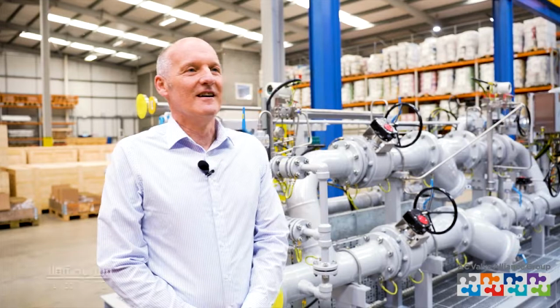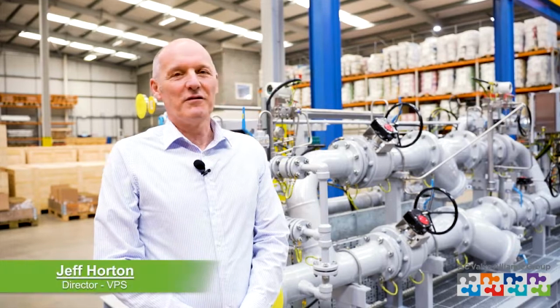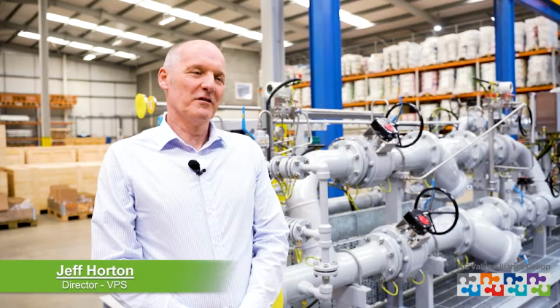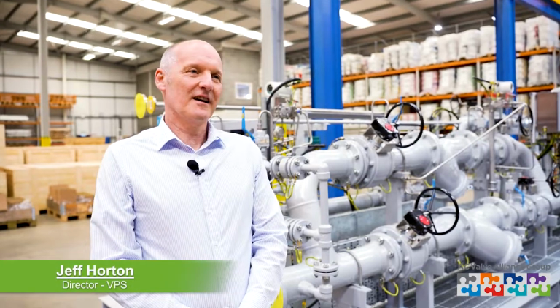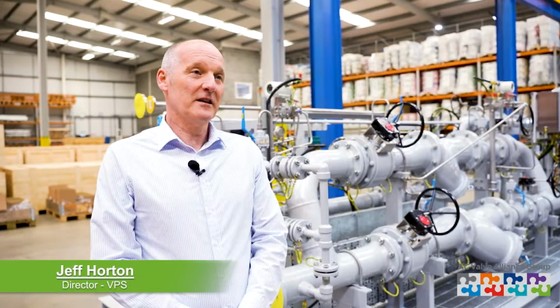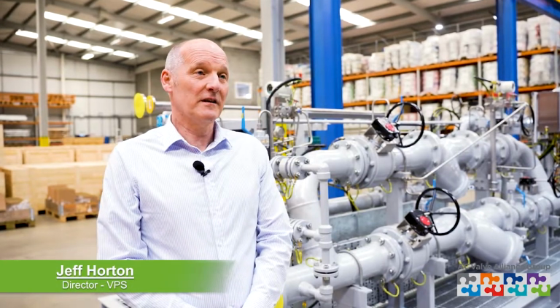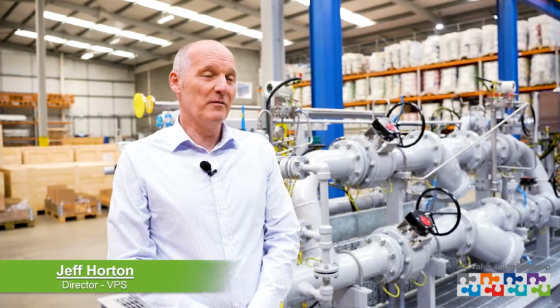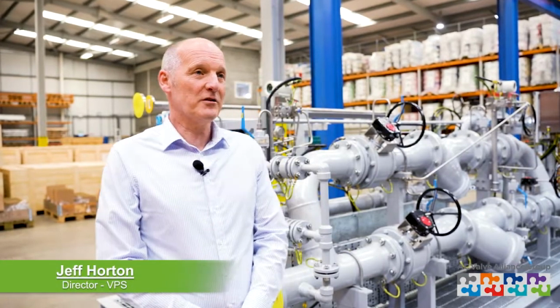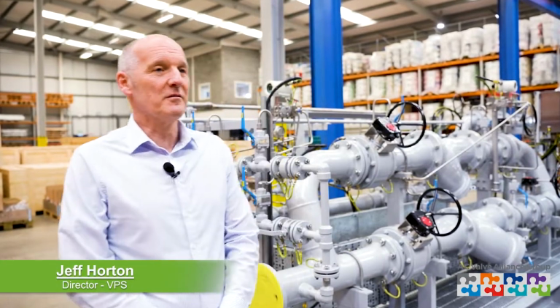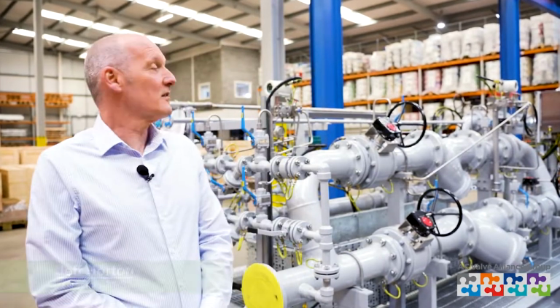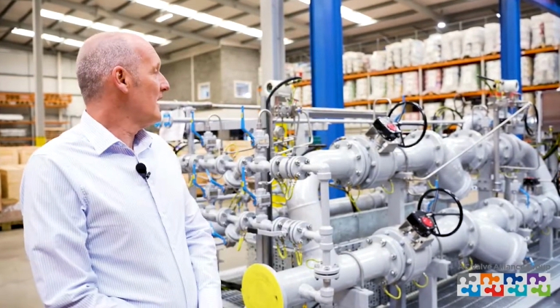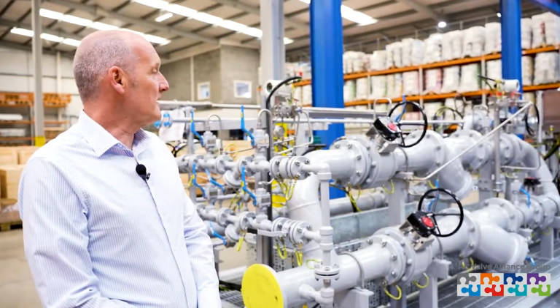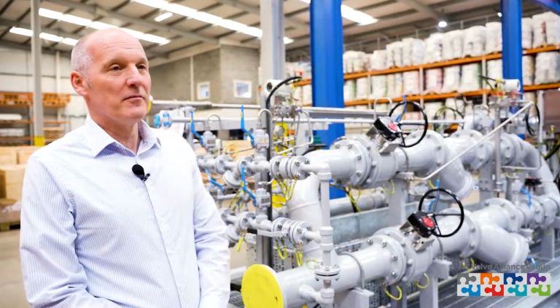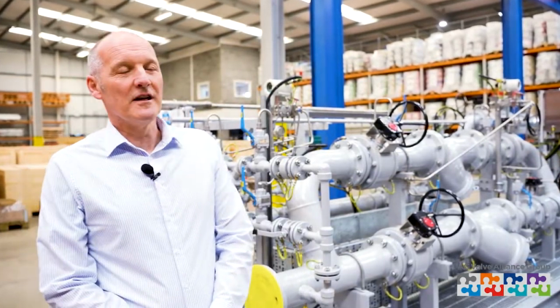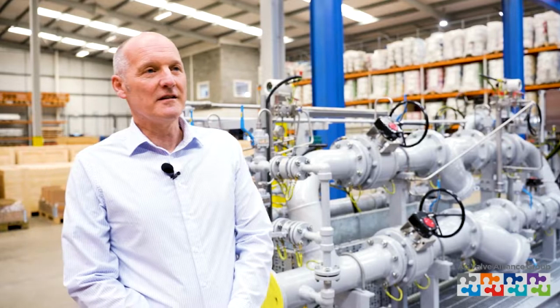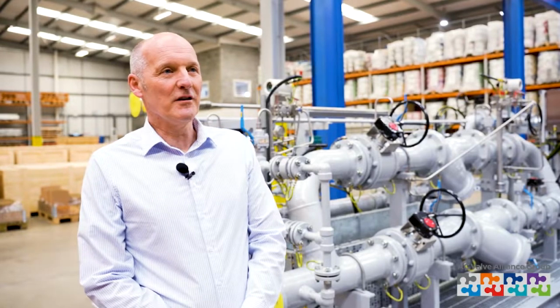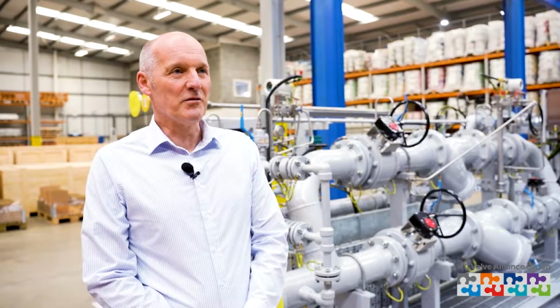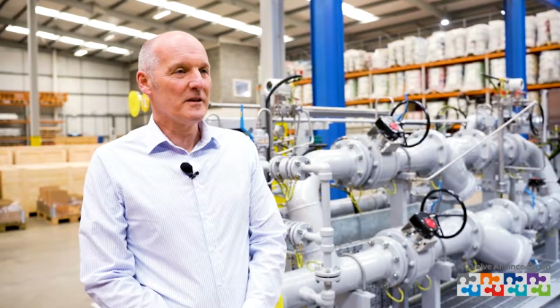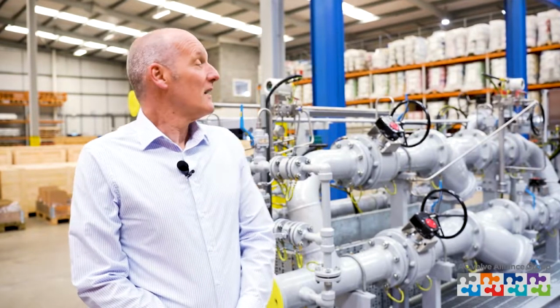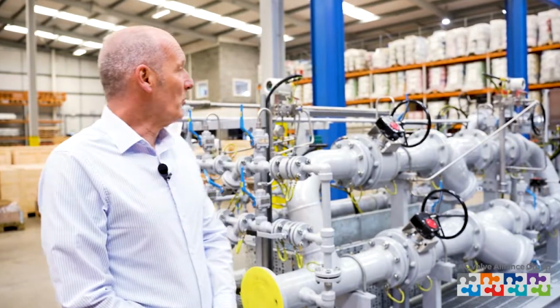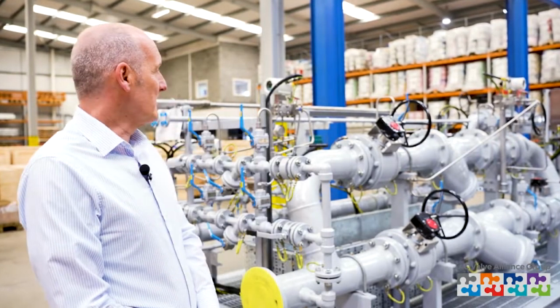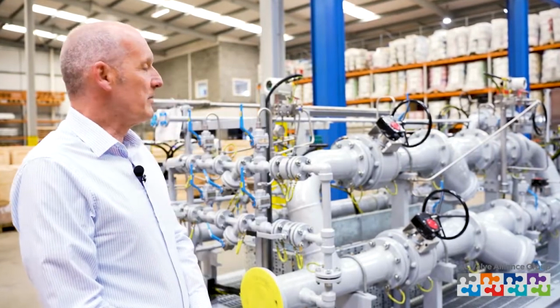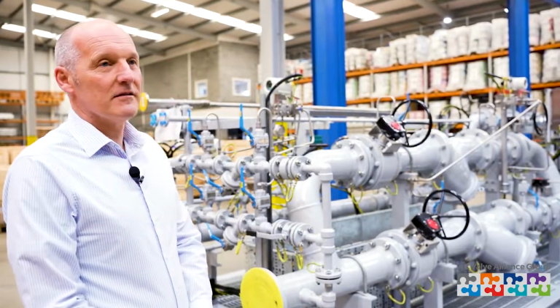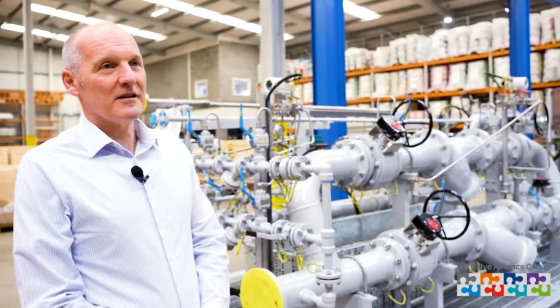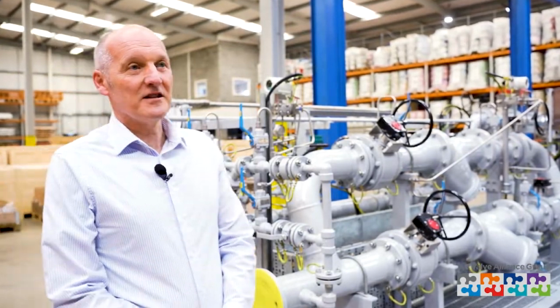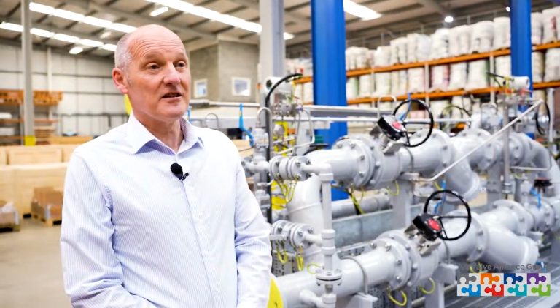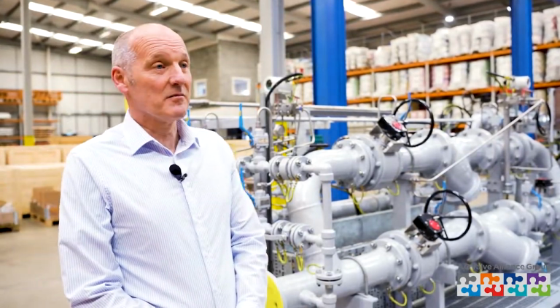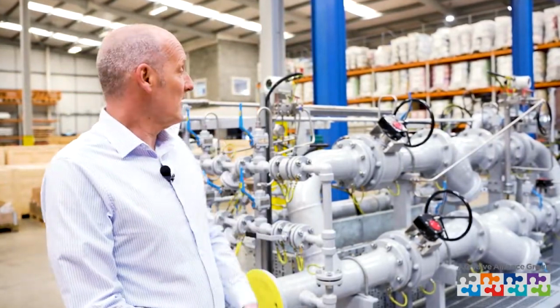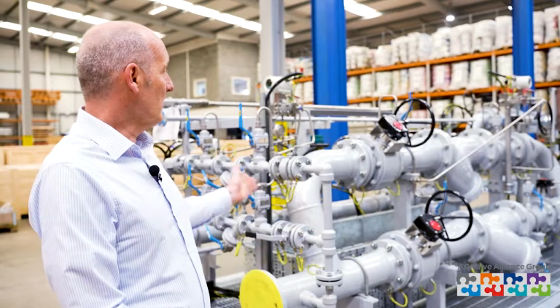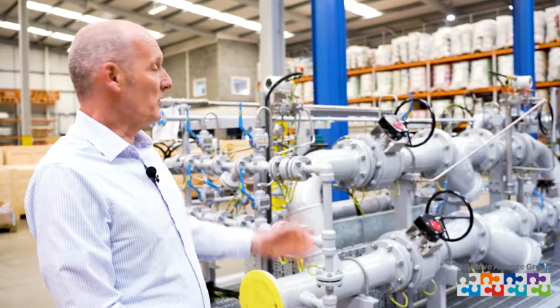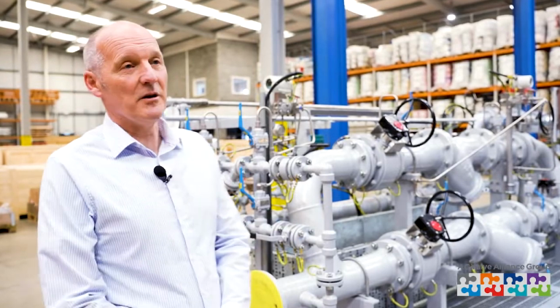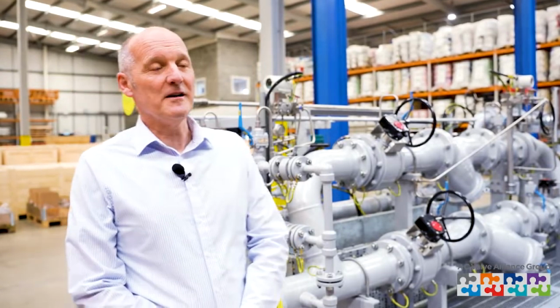I'm Geoff Horton. My company, Valve and Pipework Systems, is a member of the AC Valve Alliance group, and we design and build skid systems like the one you see behind me here.